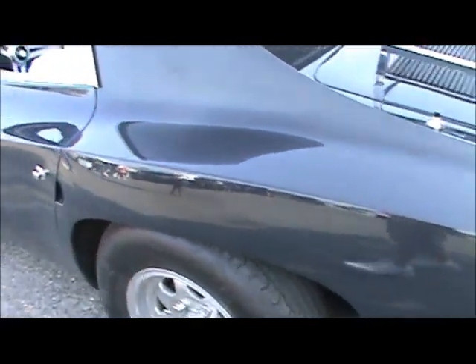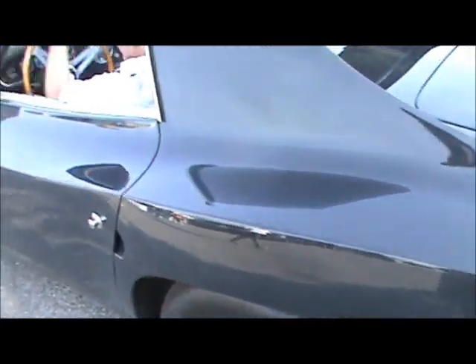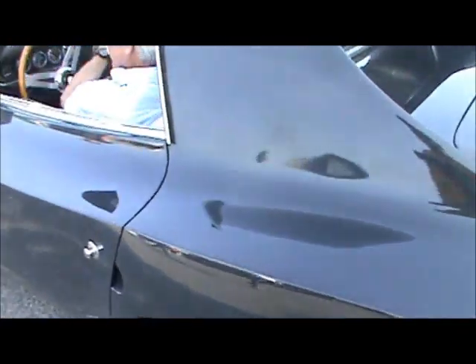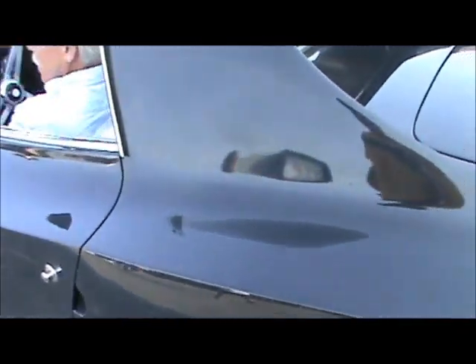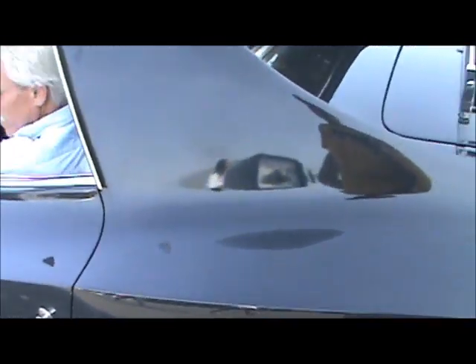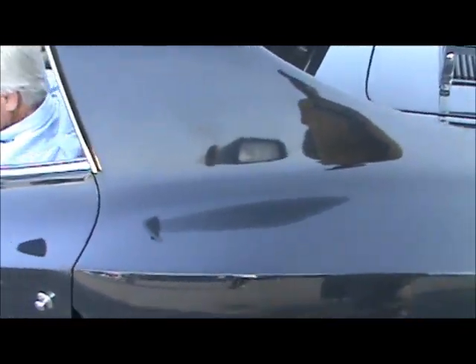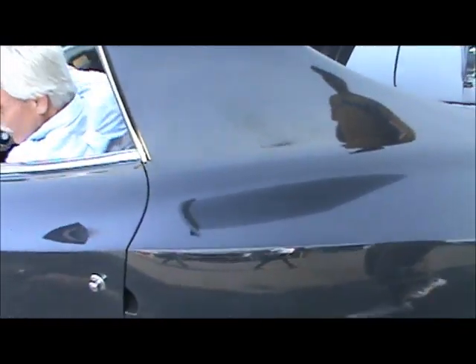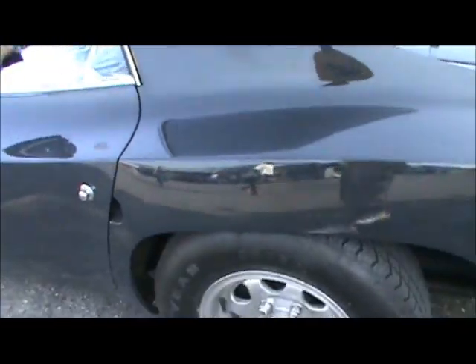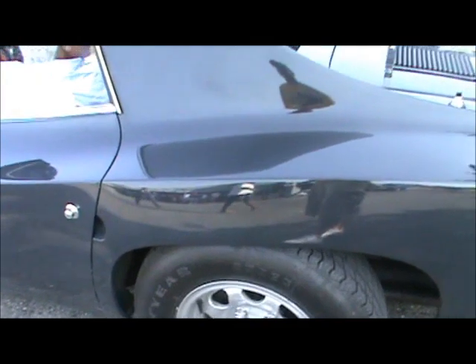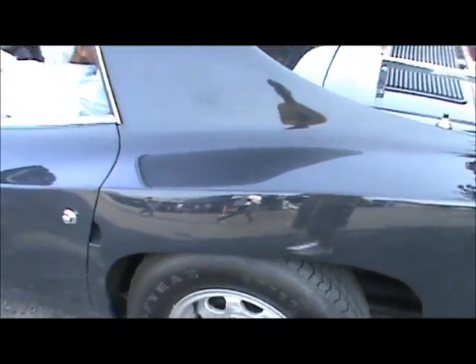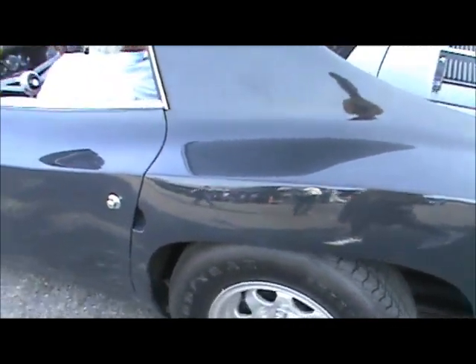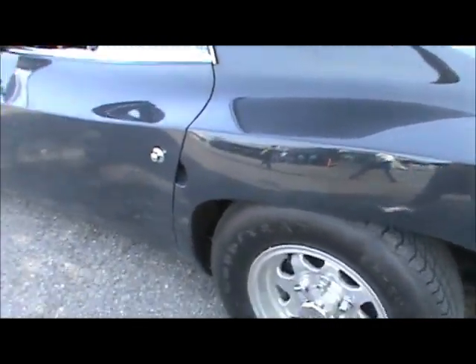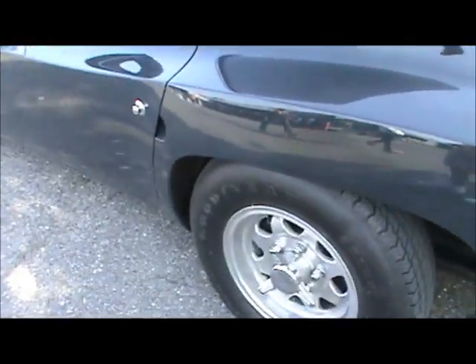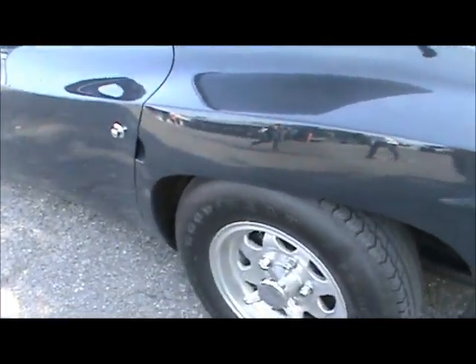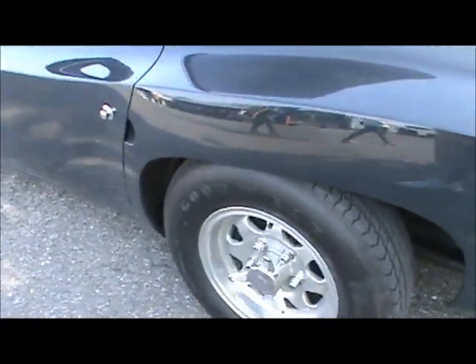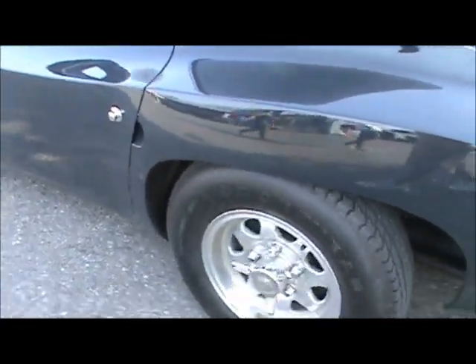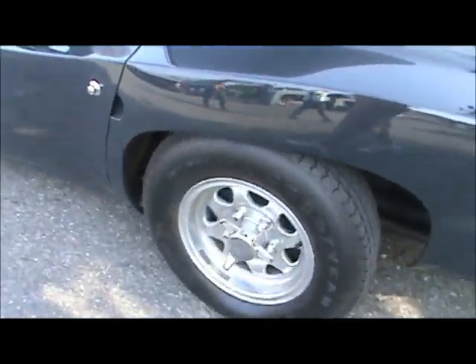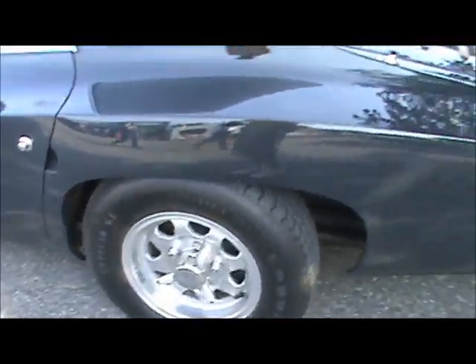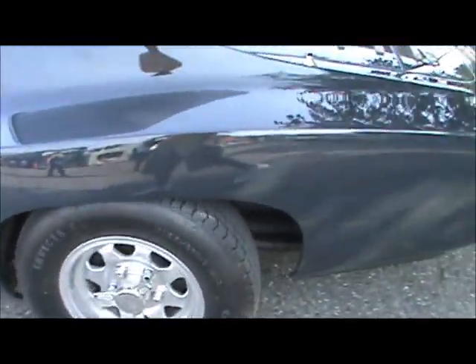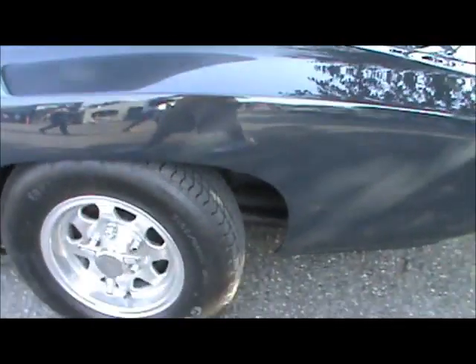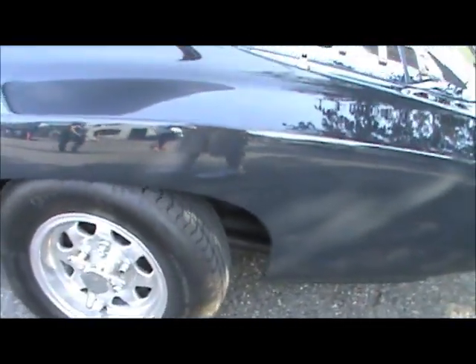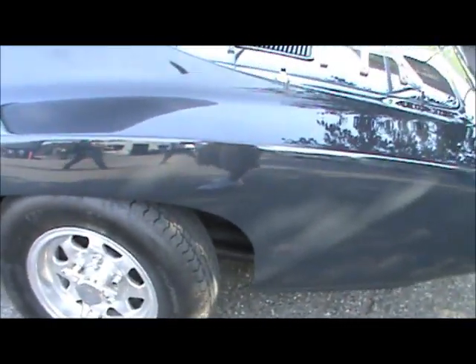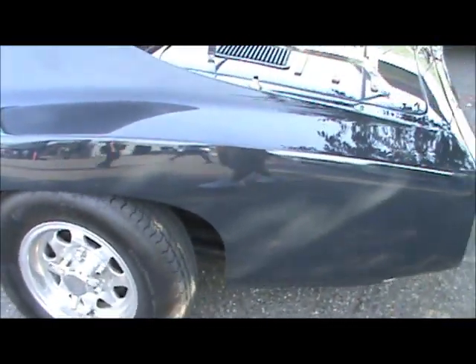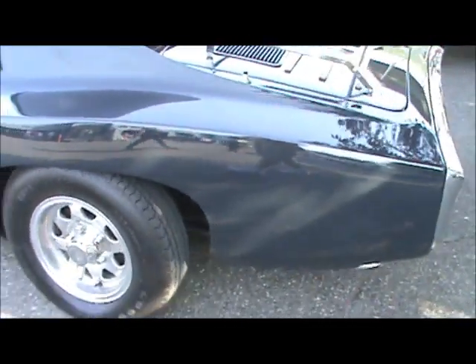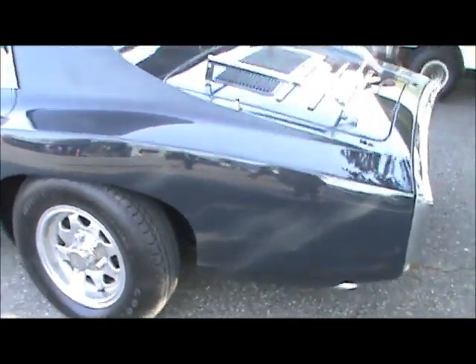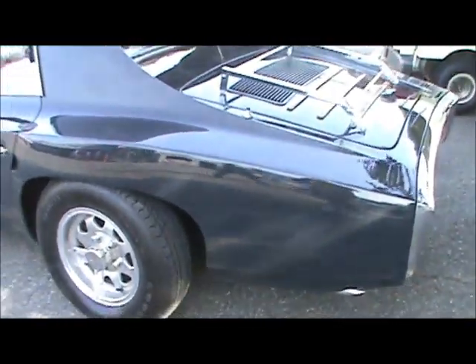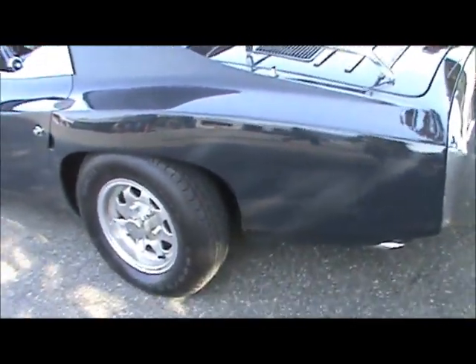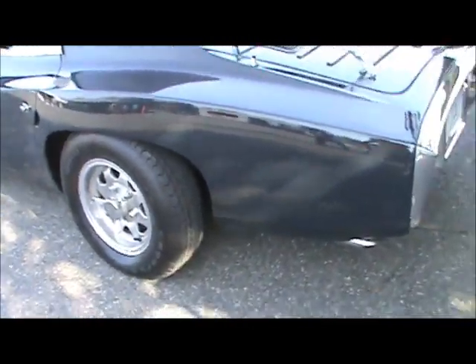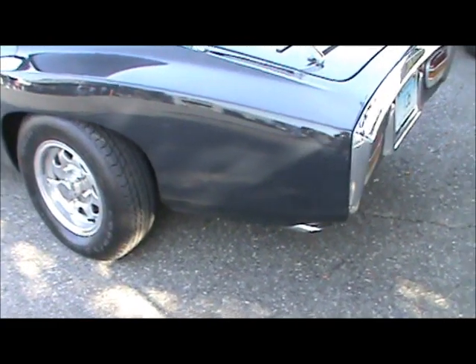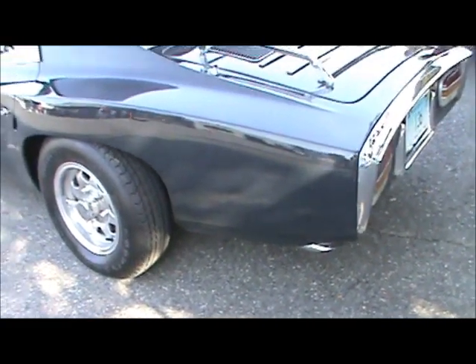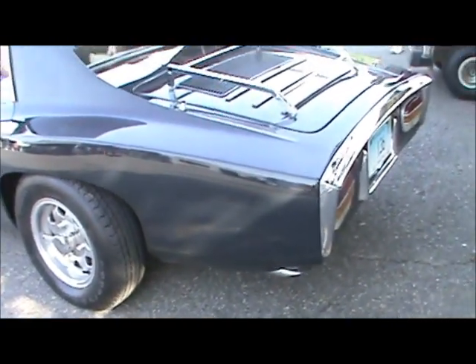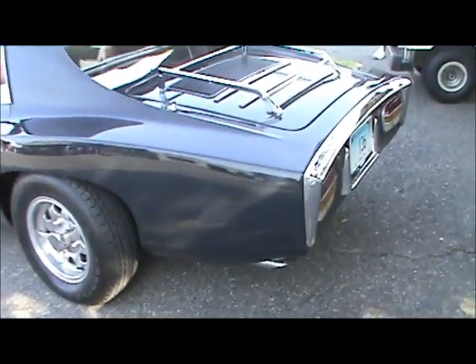Trying to find reverse is a challenge in these, I'm telling you. Different? A little different, not like the stock motor.